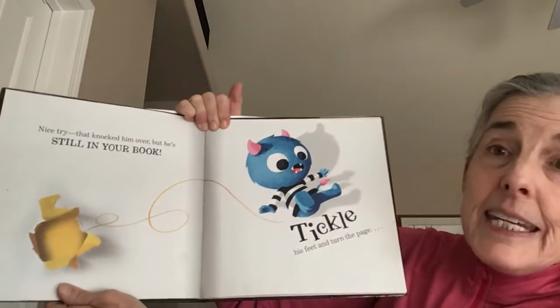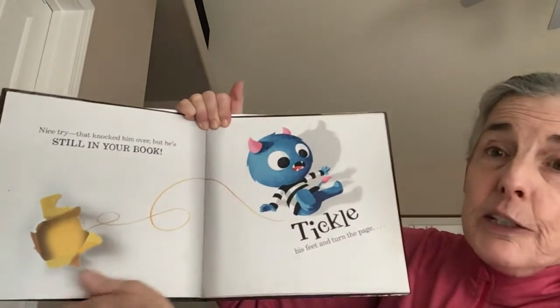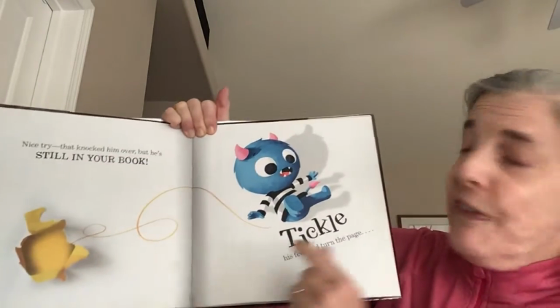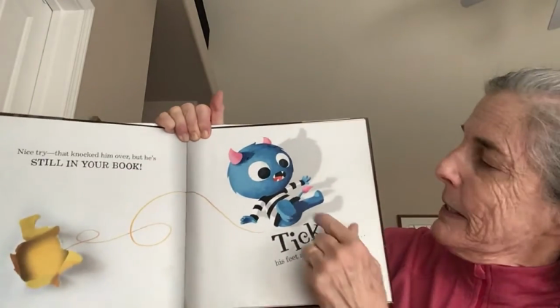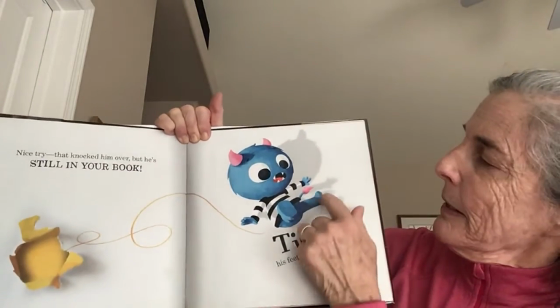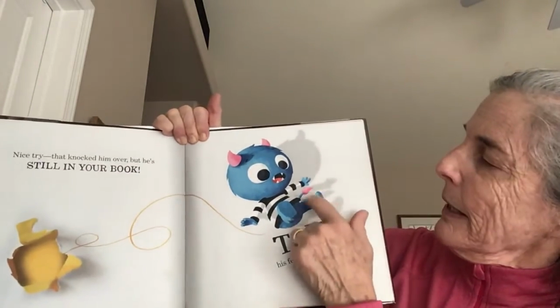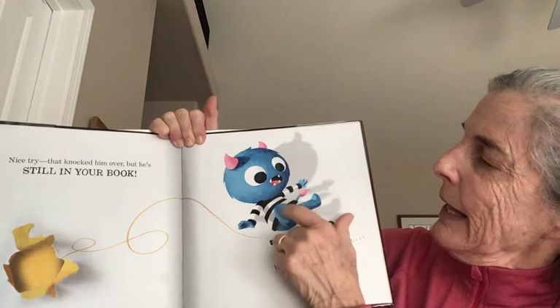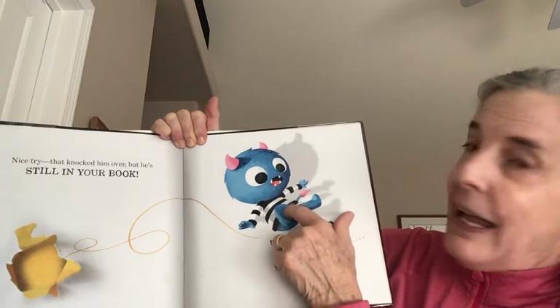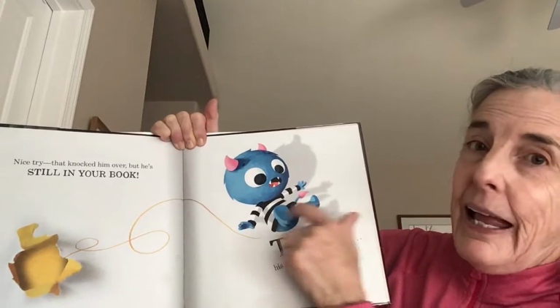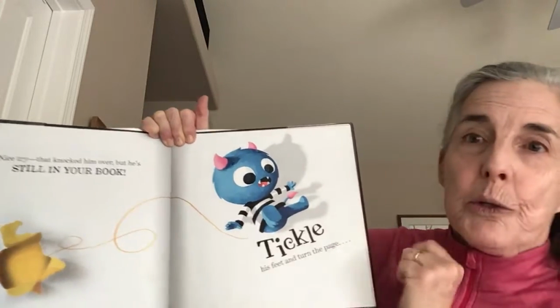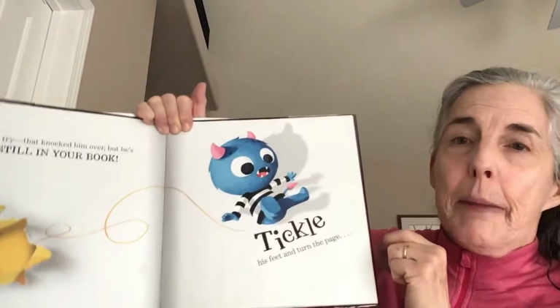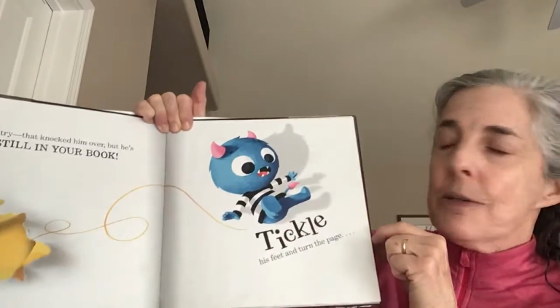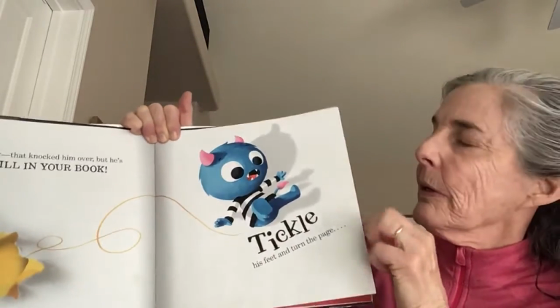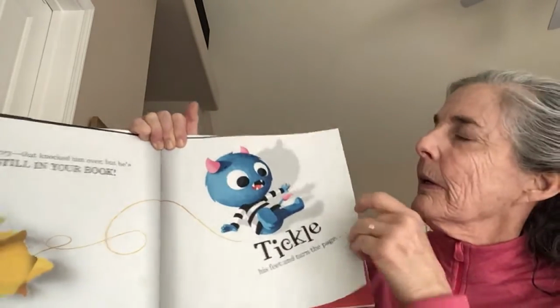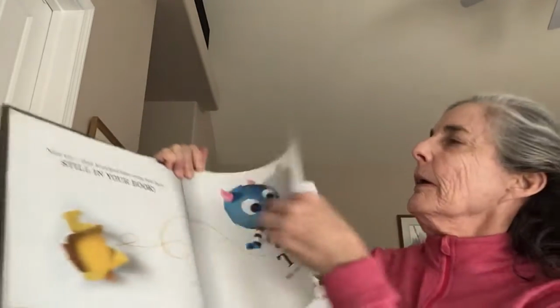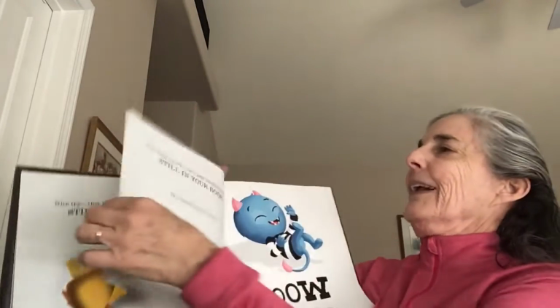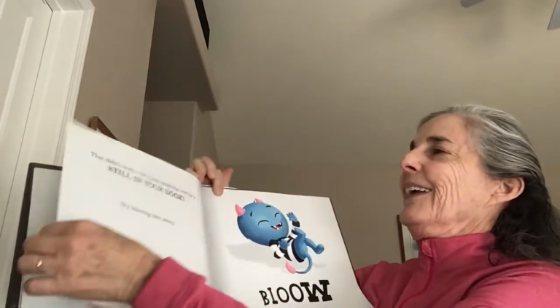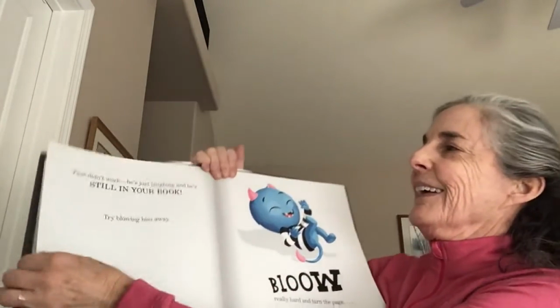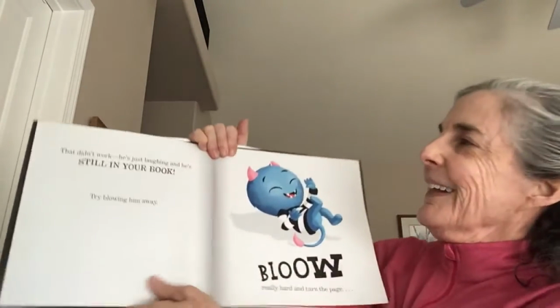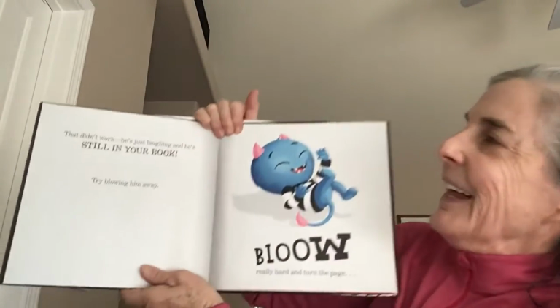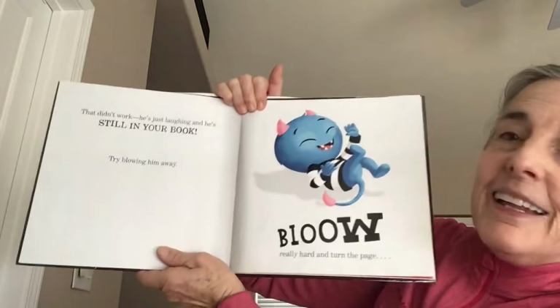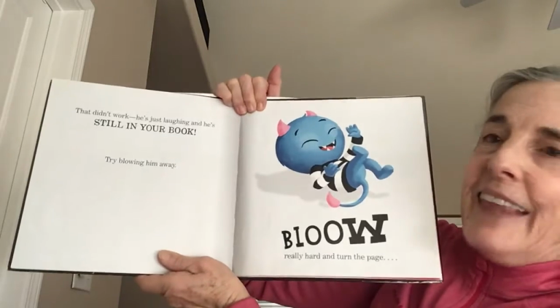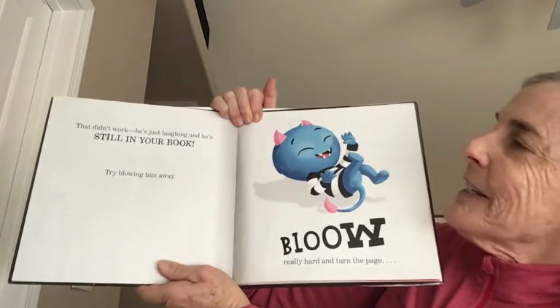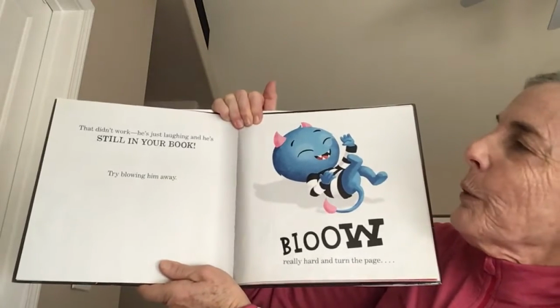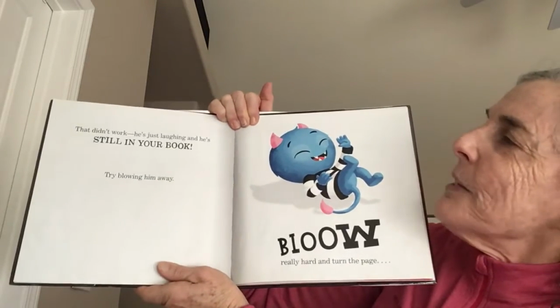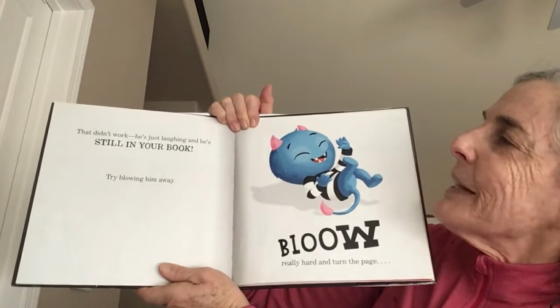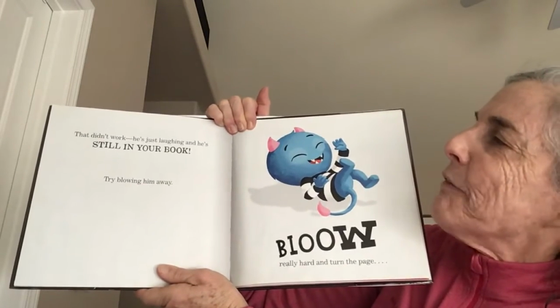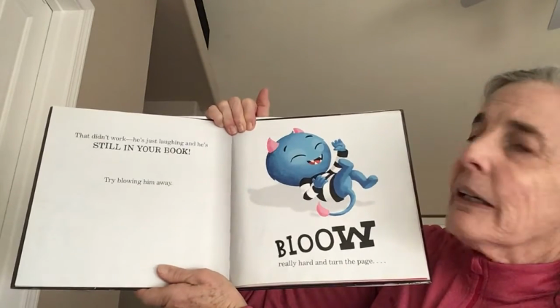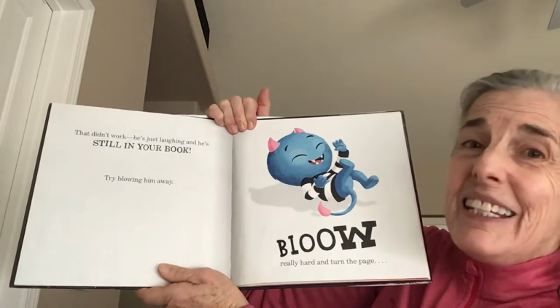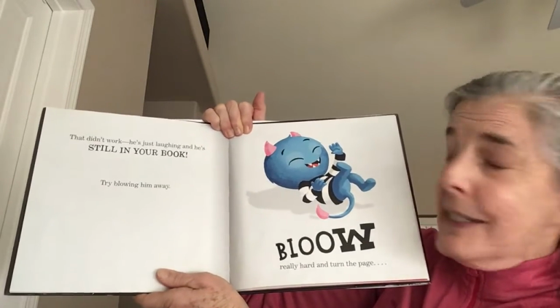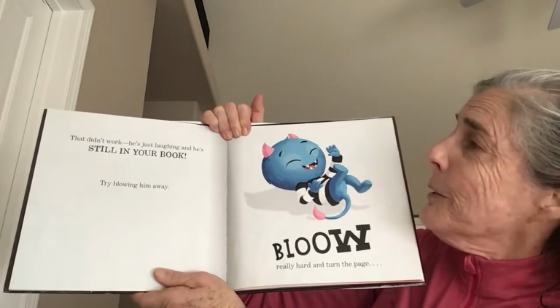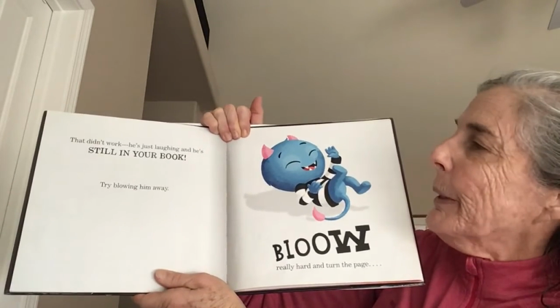Tickle his feet and turn the page. That didn't work. He's just laughing and he's still in your book.